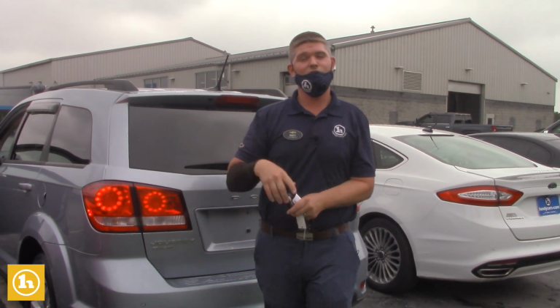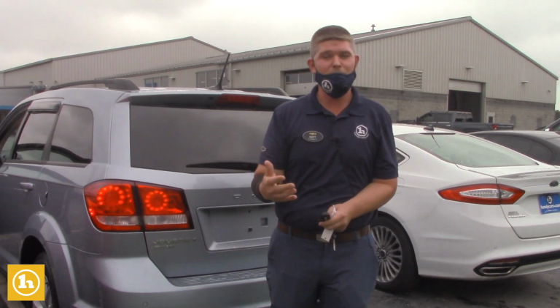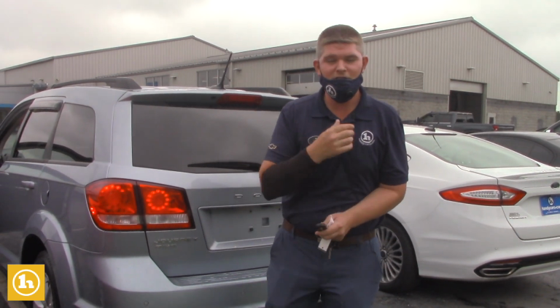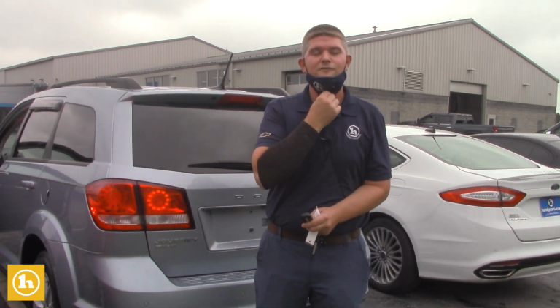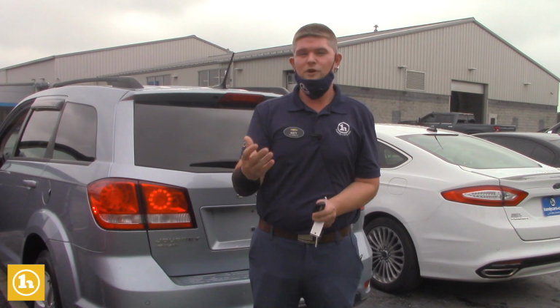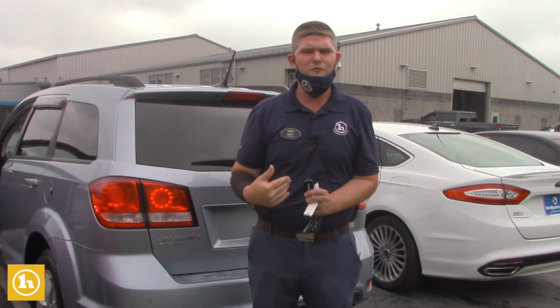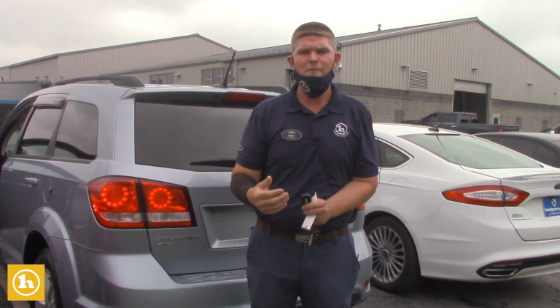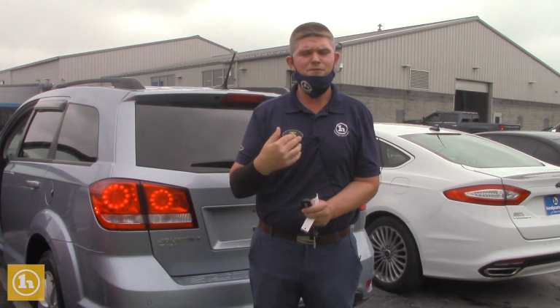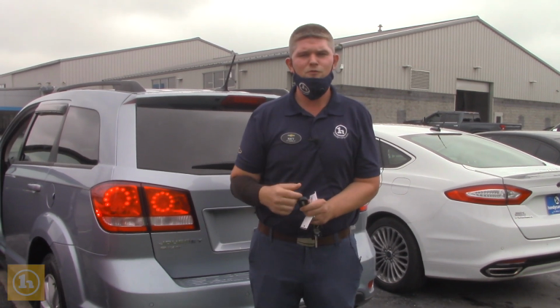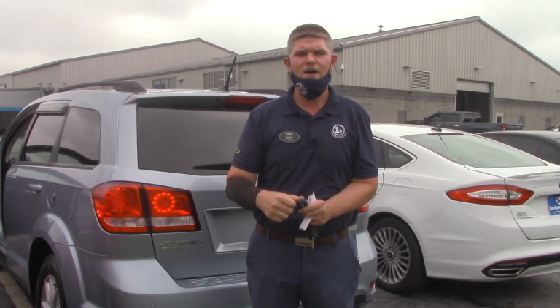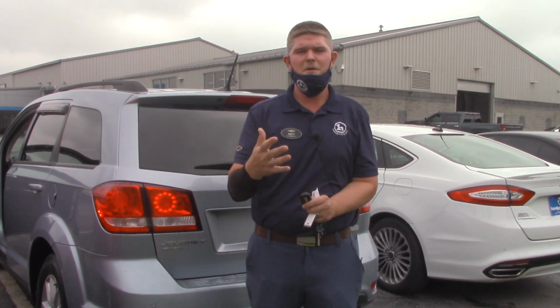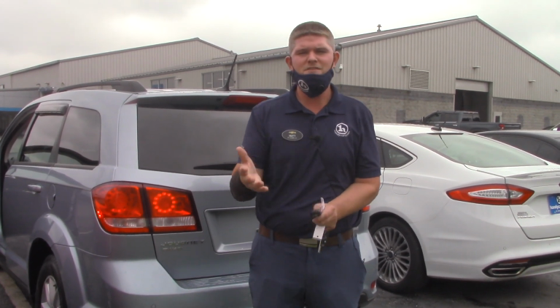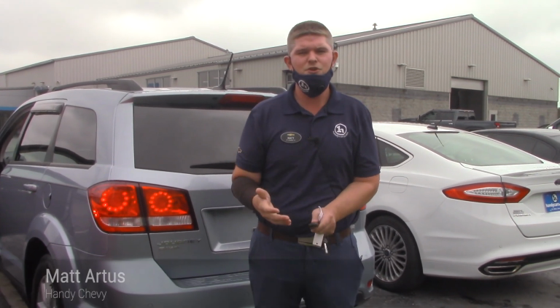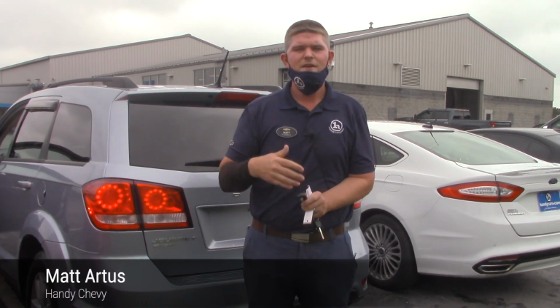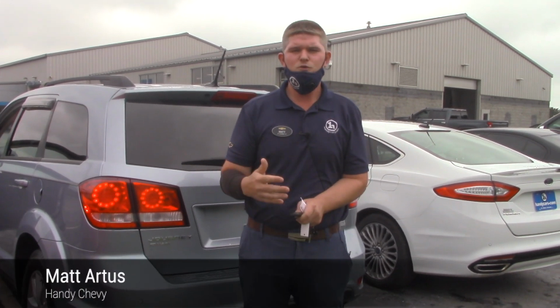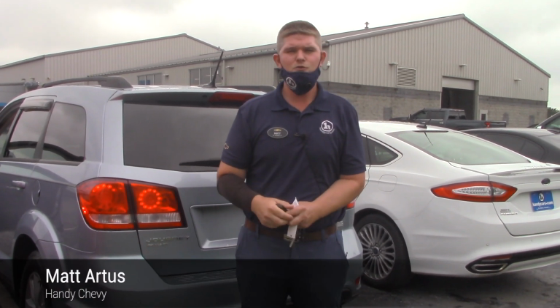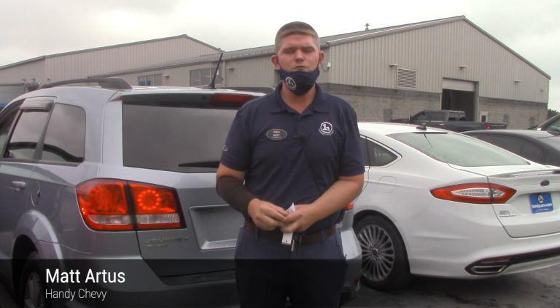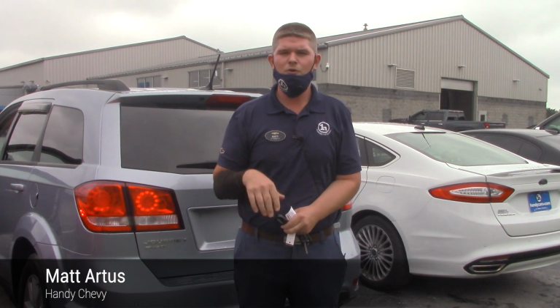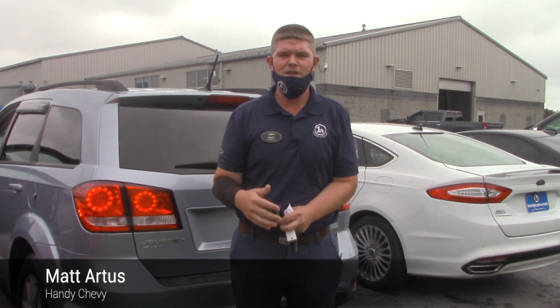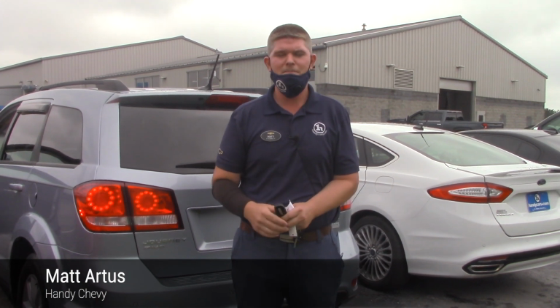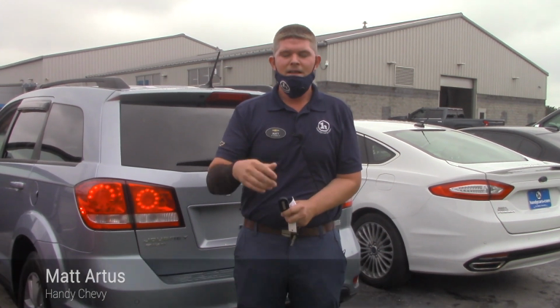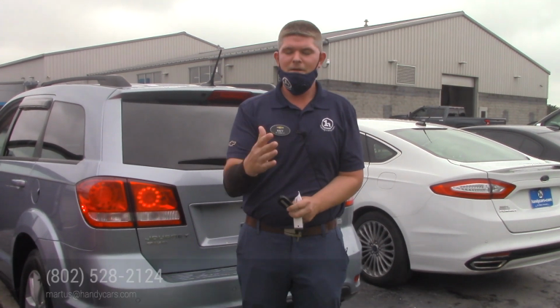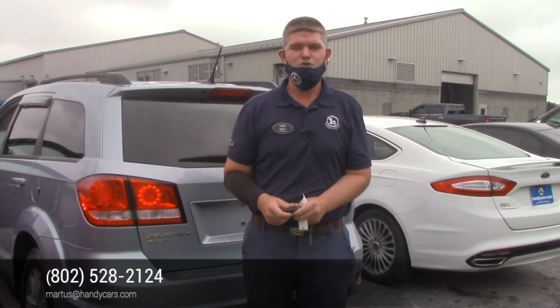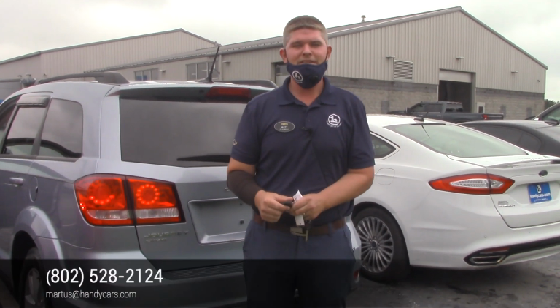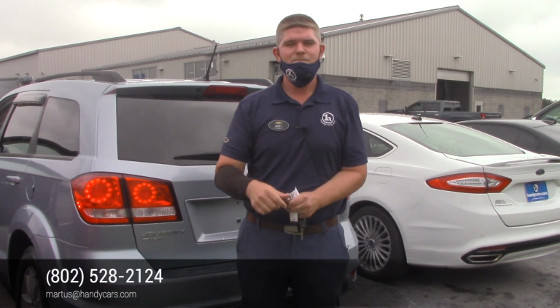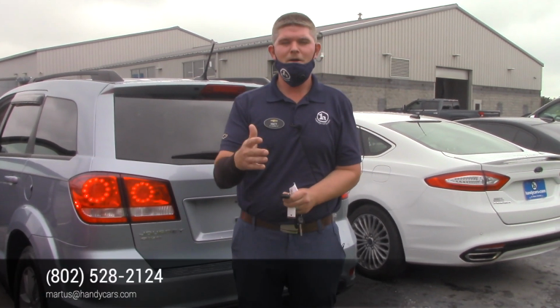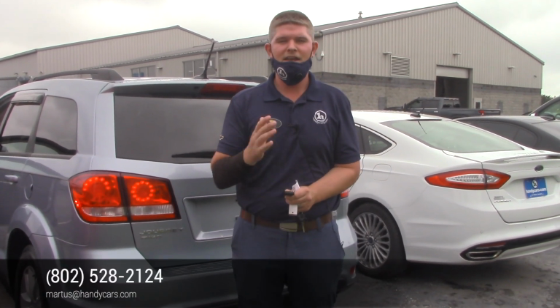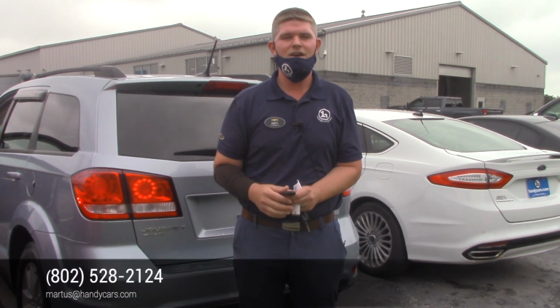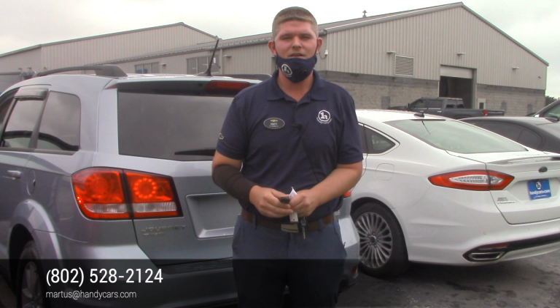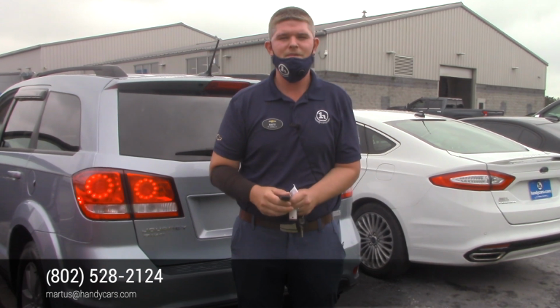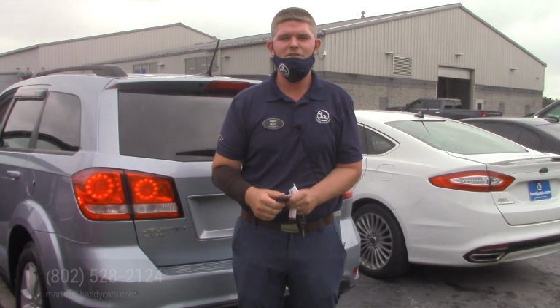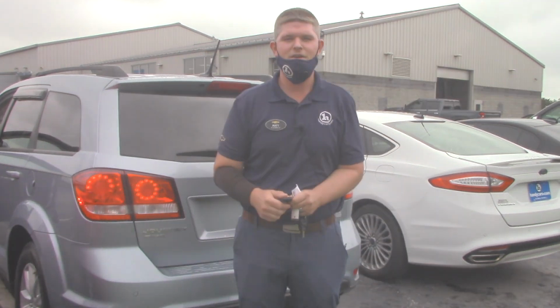I look forward to meeting with you. If you have any questions before you come up, please feel free to reach out. My number is 802-528-2124, or you can email me. And when you're short on time, shop online at HandyCars.com. Thanks so much, have a great day.